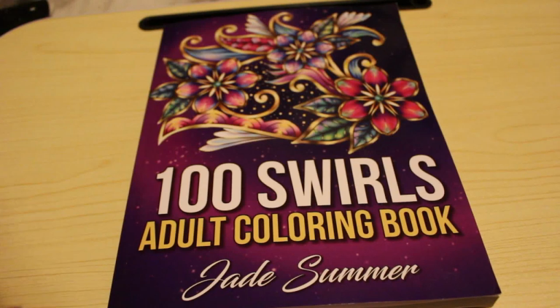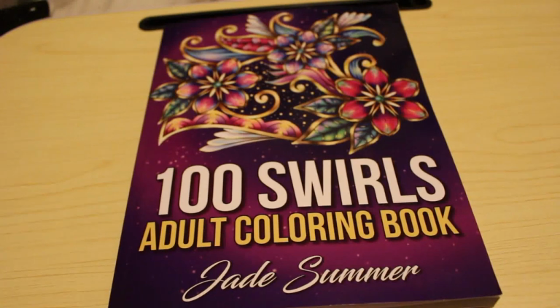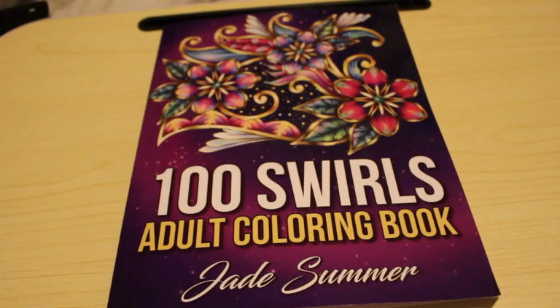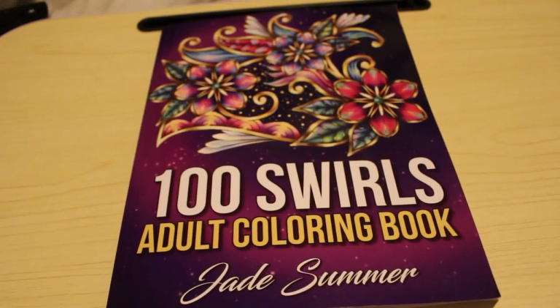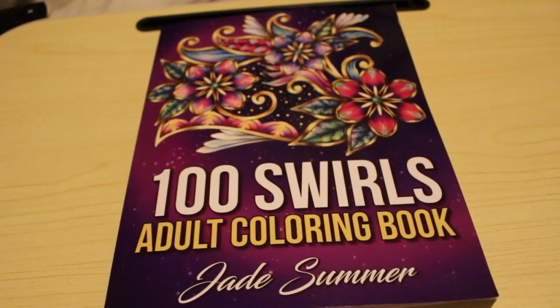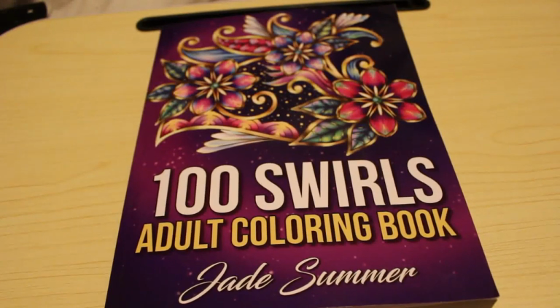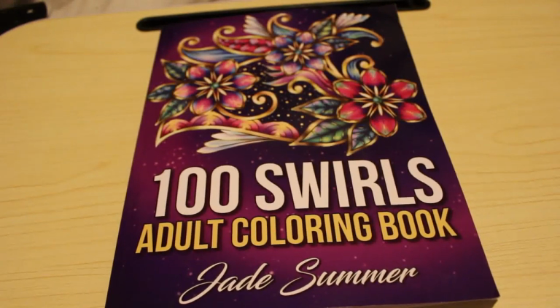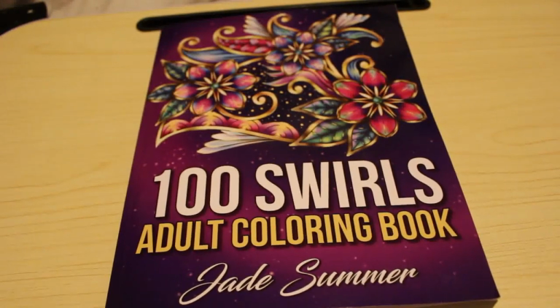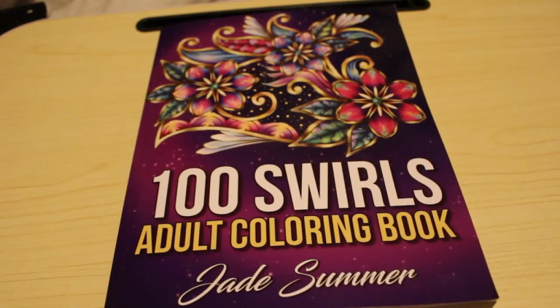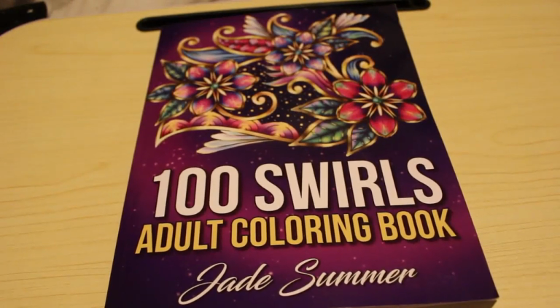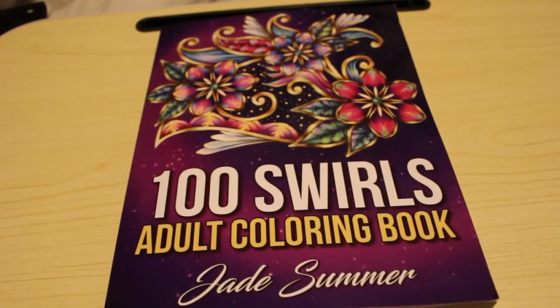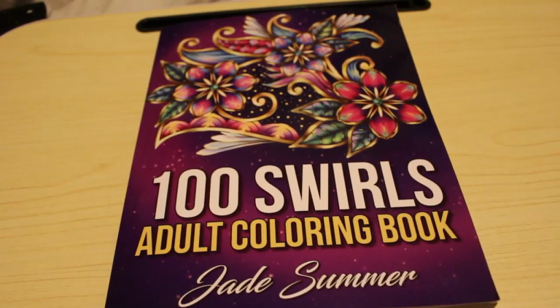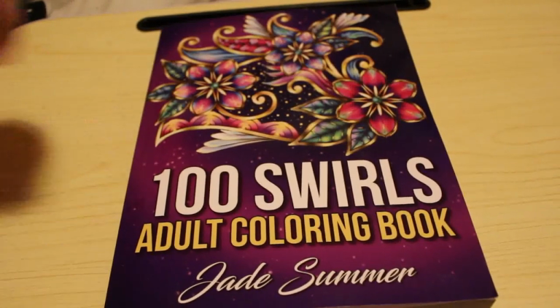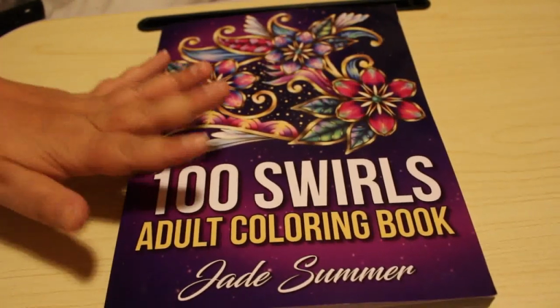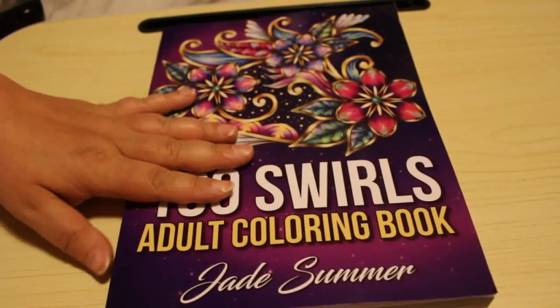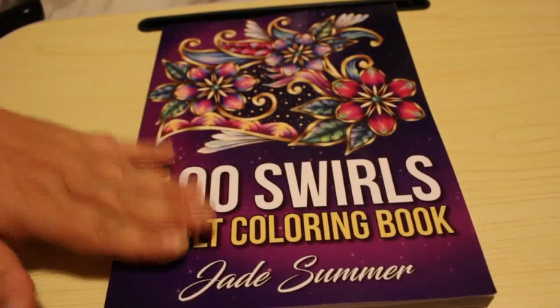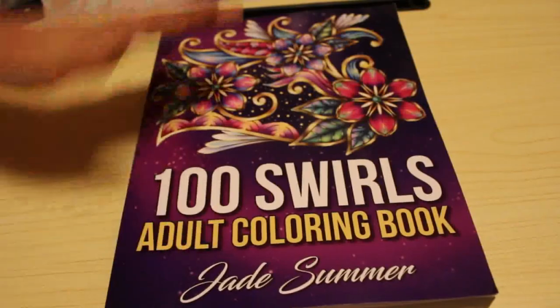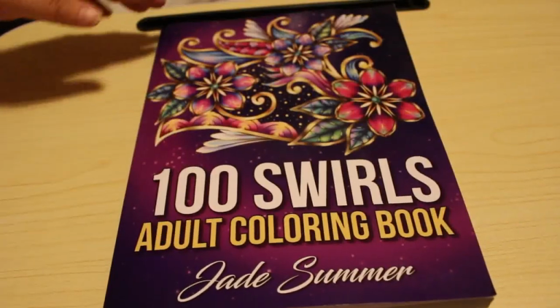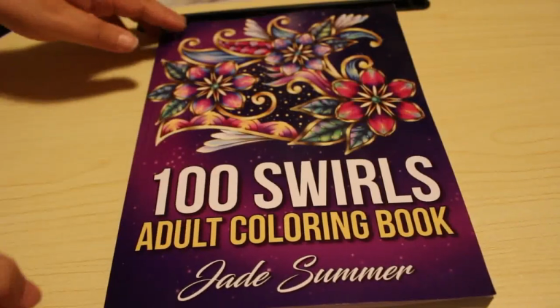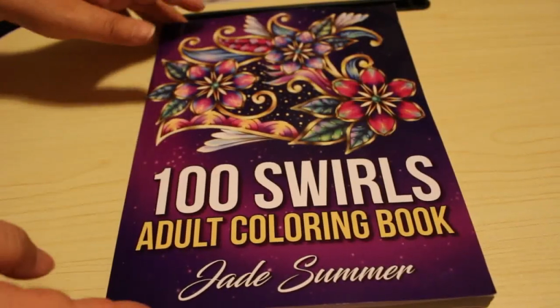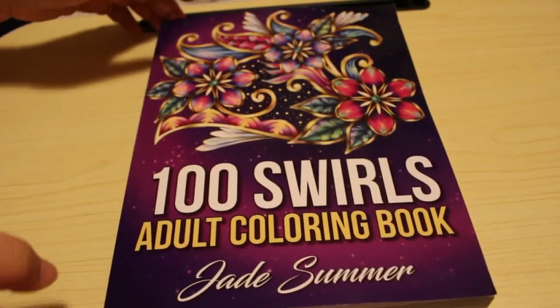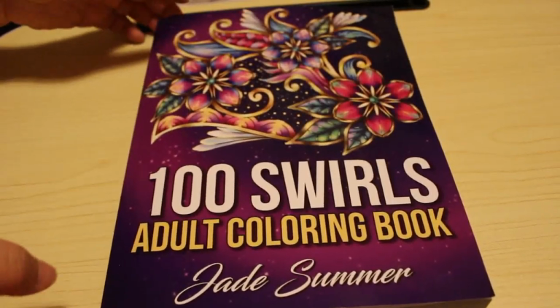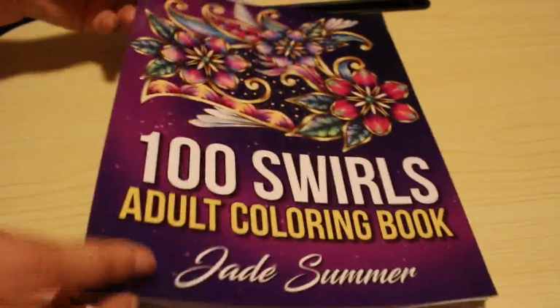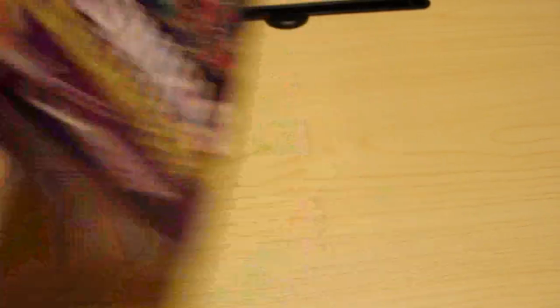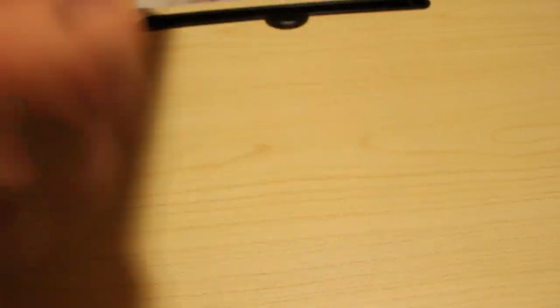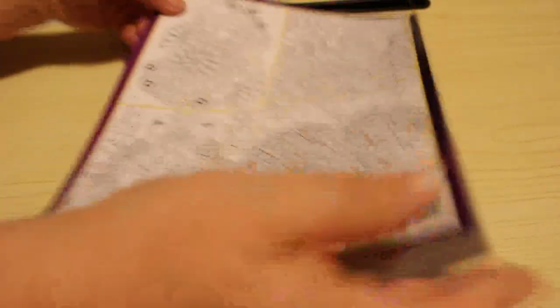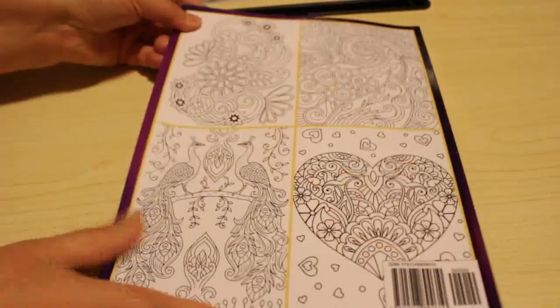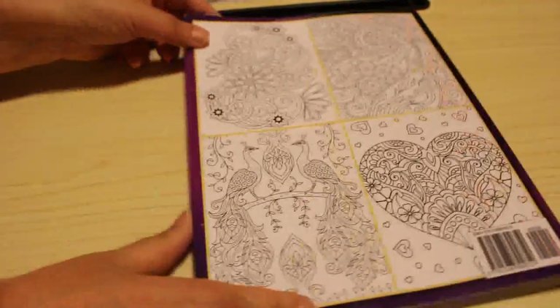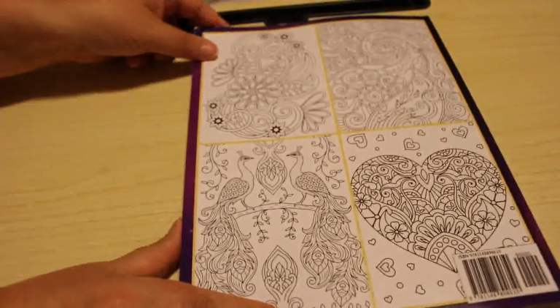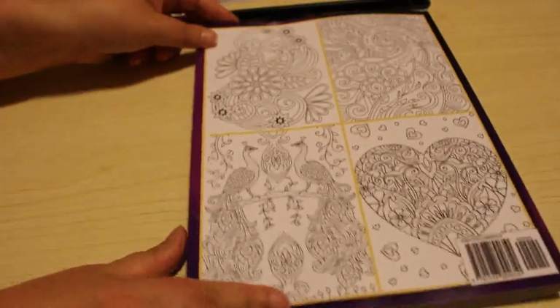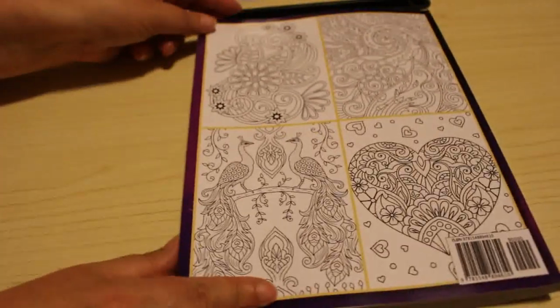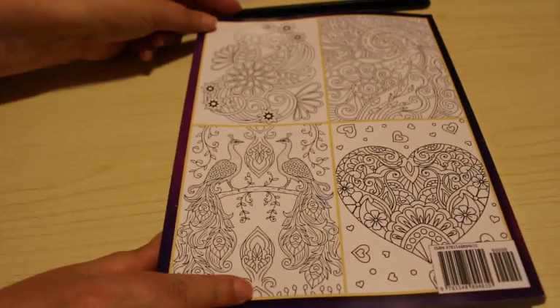Hi guys, it's Andrea. I'm going to do a quick flip through of this book, which is one of the older Jade Summer ones. This is 100 Swirls, front and back.